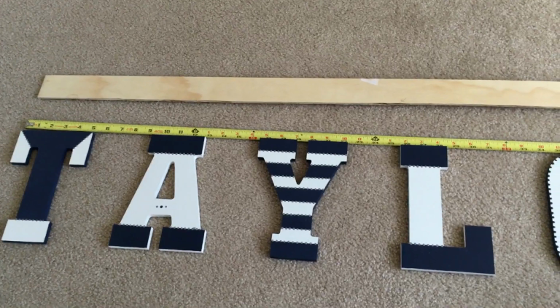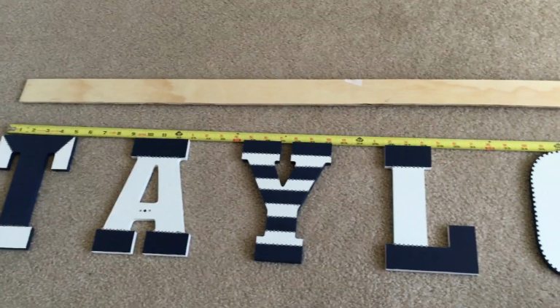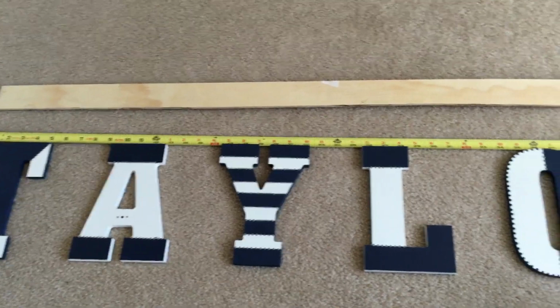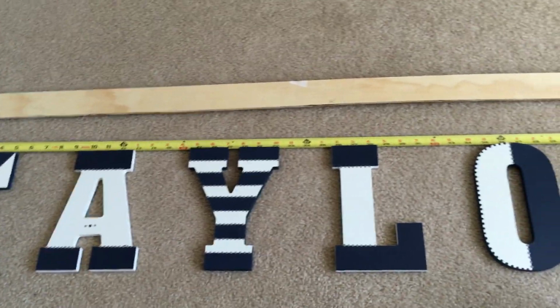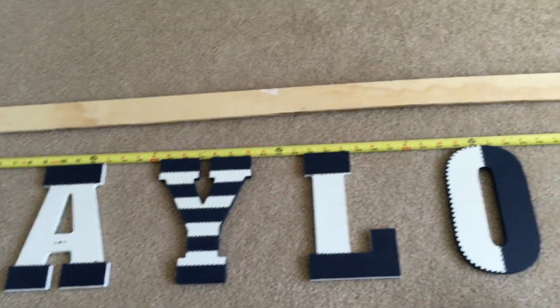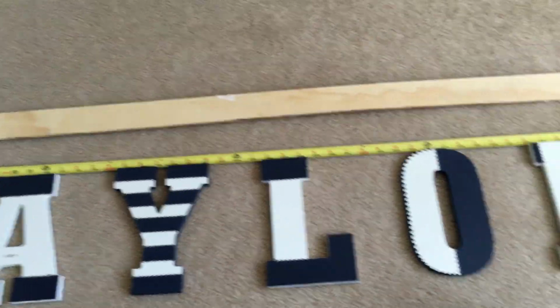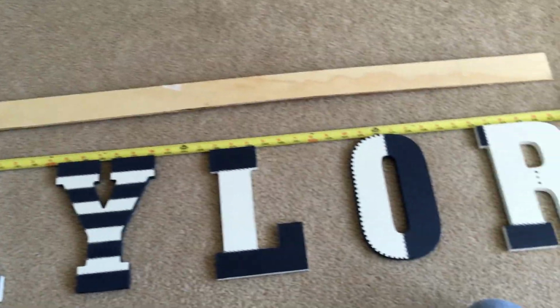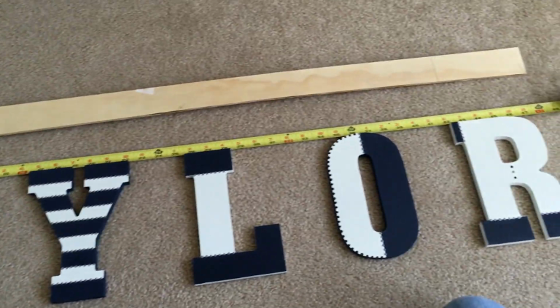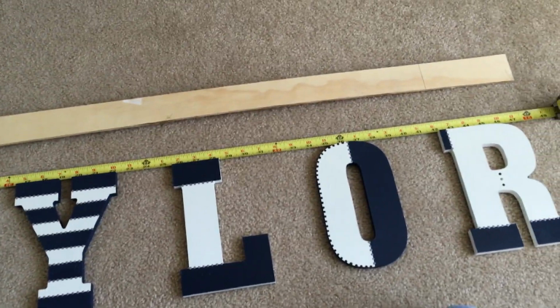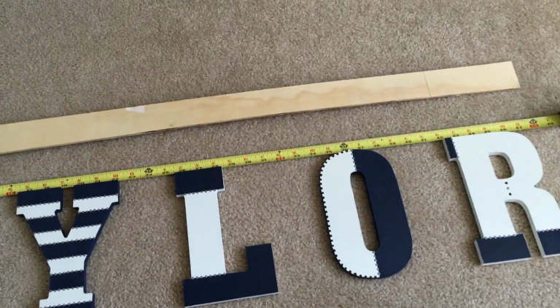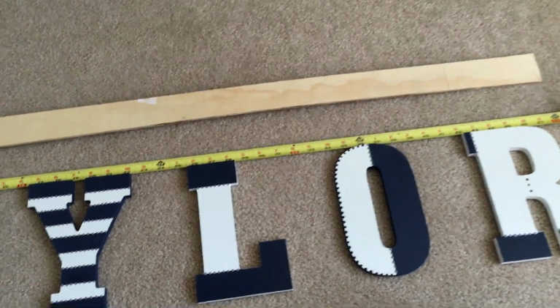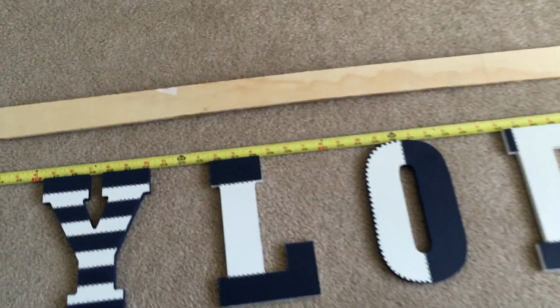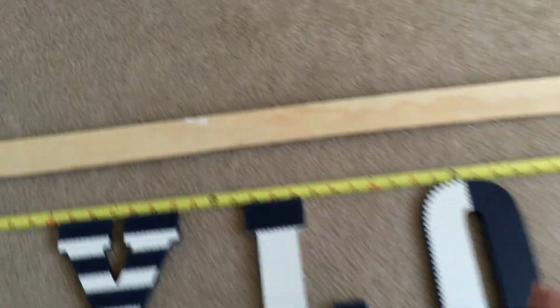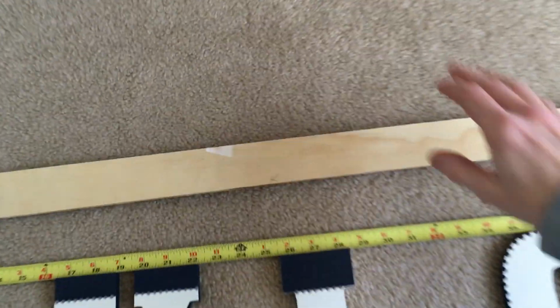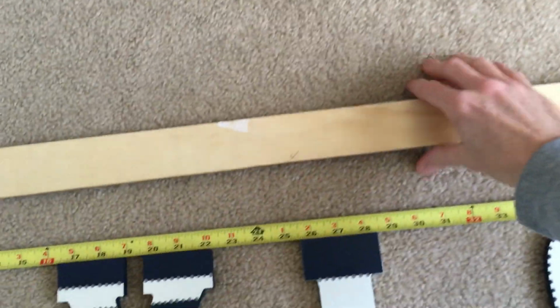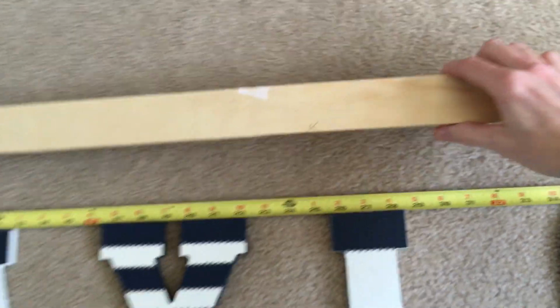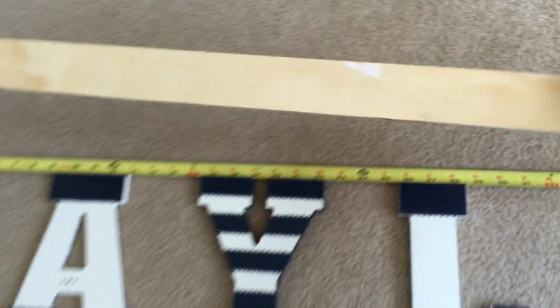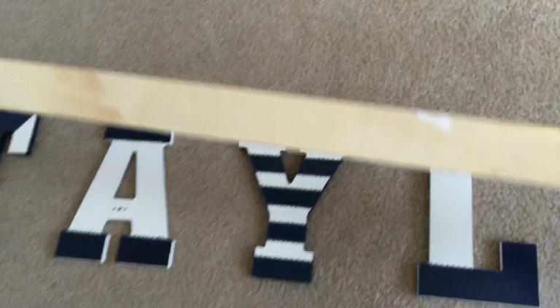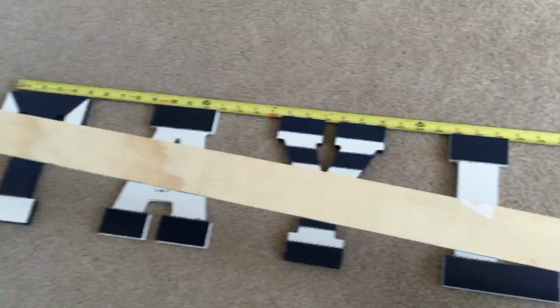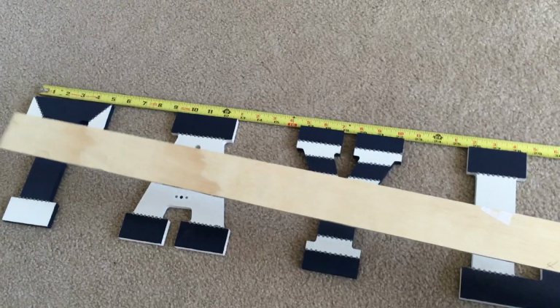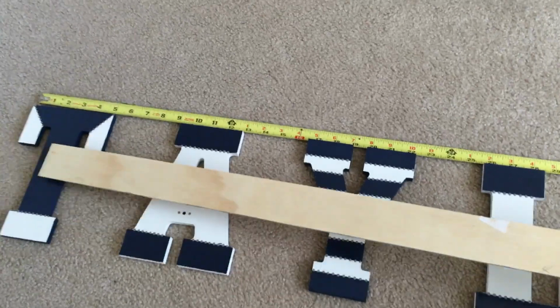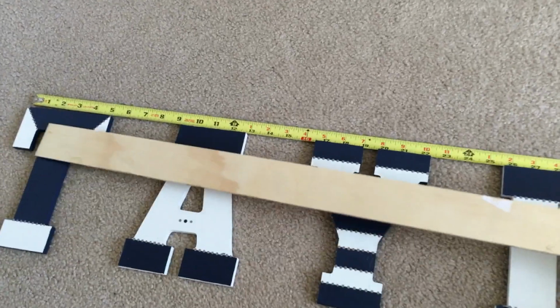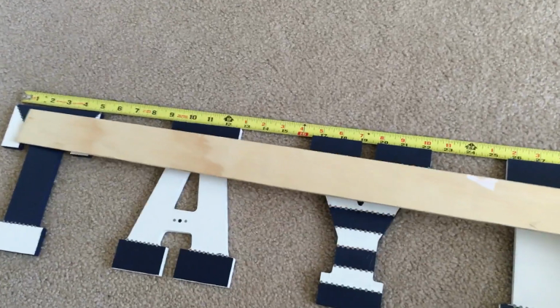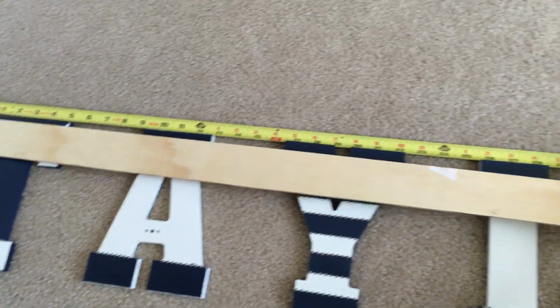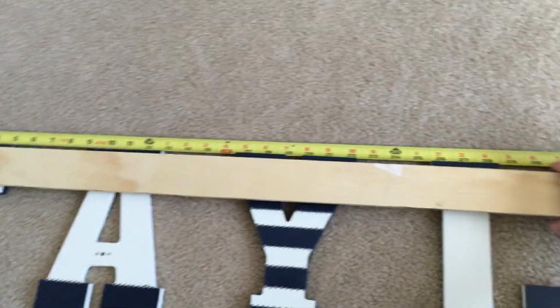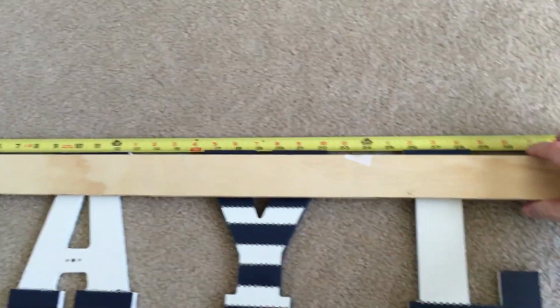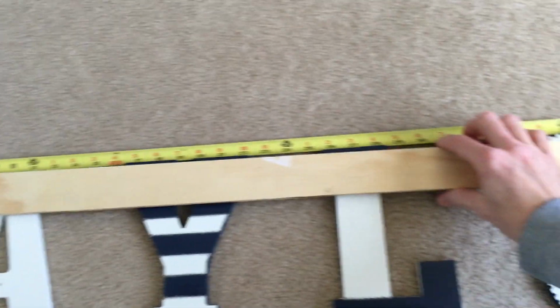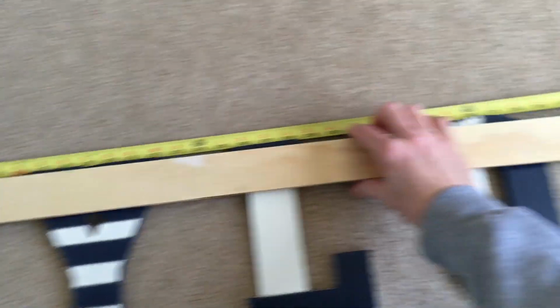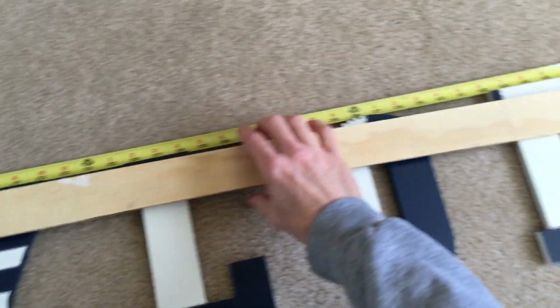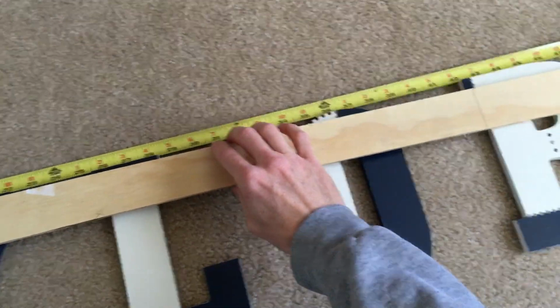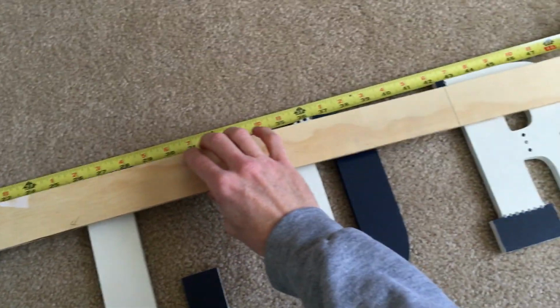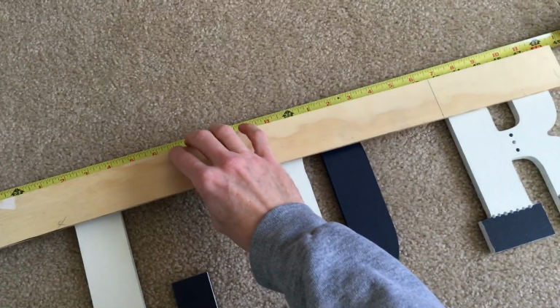Get the spacing of your letters figured out on the floor. Then lay the wood — a straightedge, yardstick, whatever you have around — across the top of the letters.